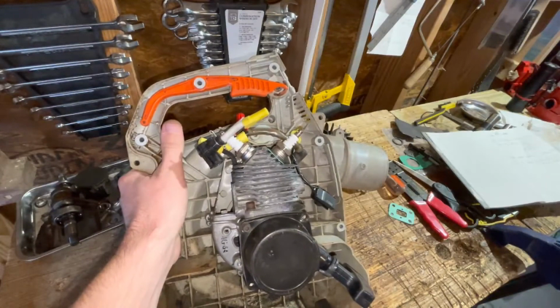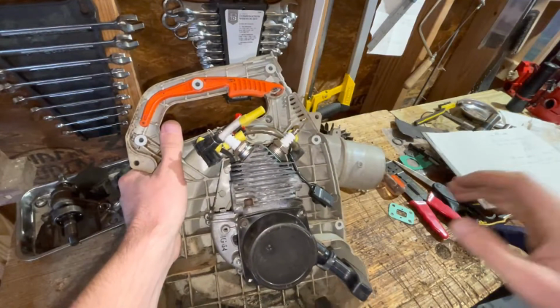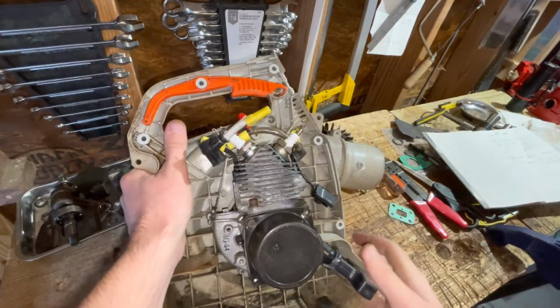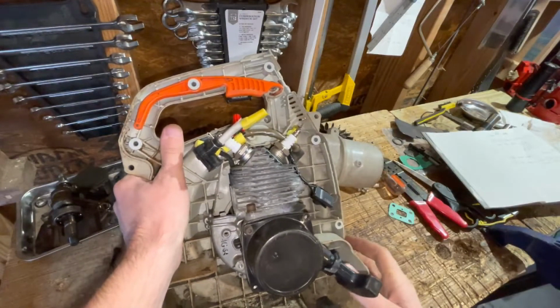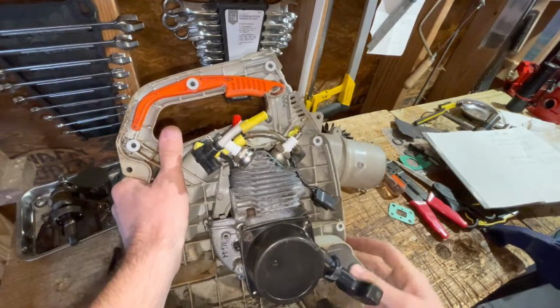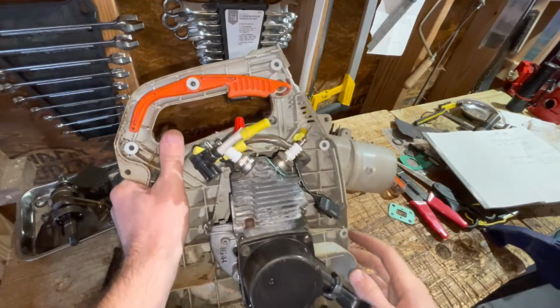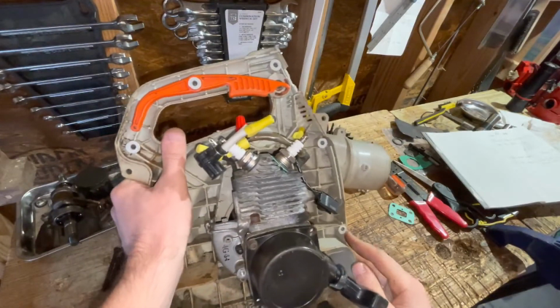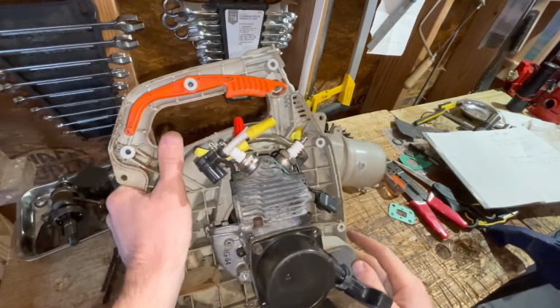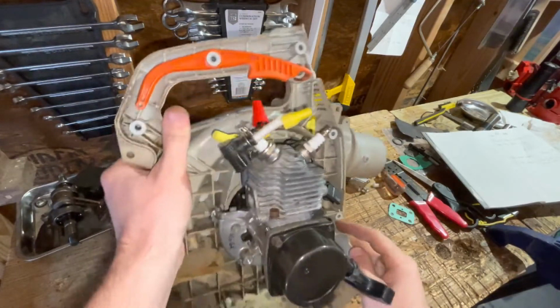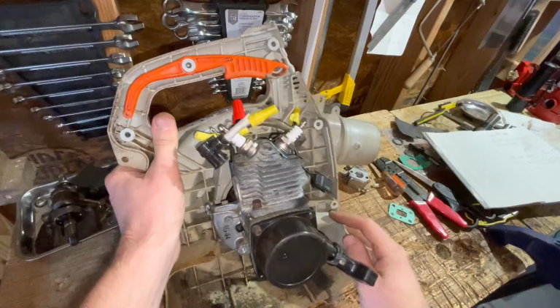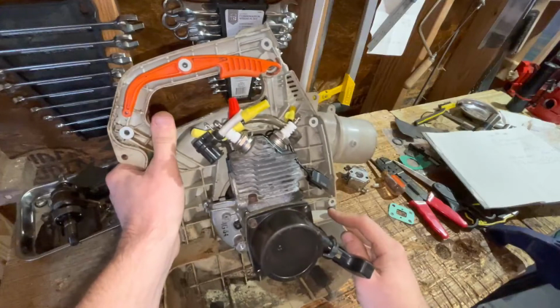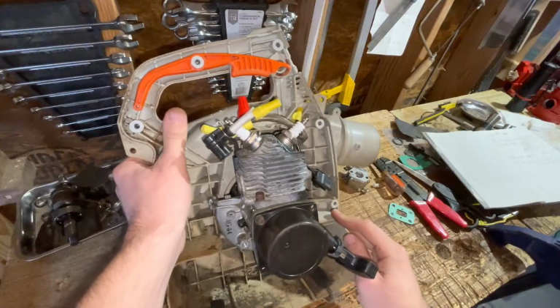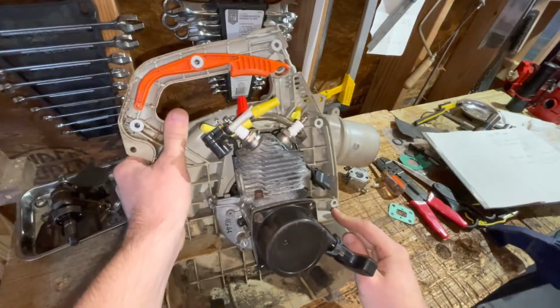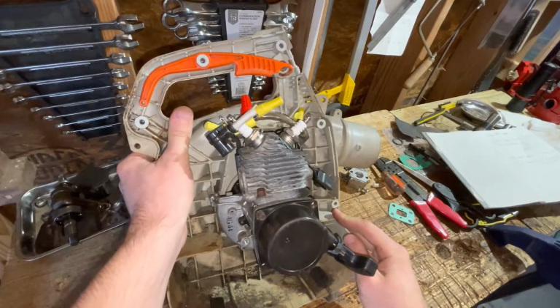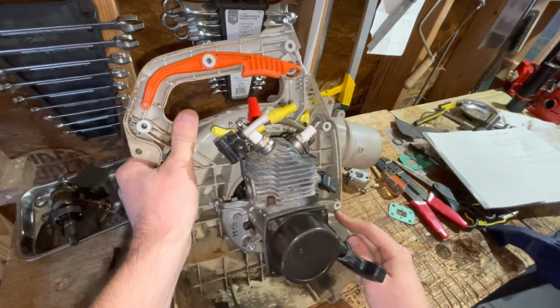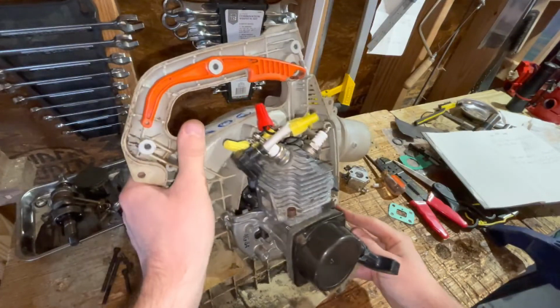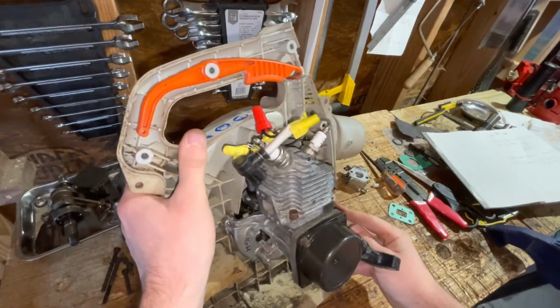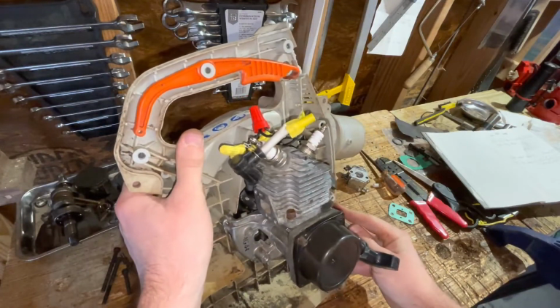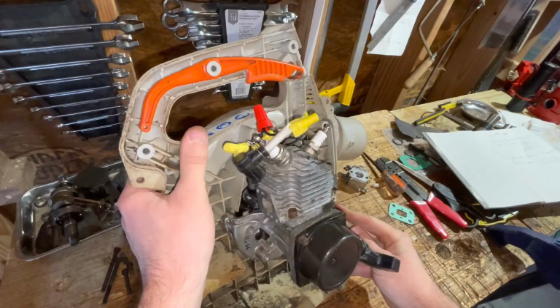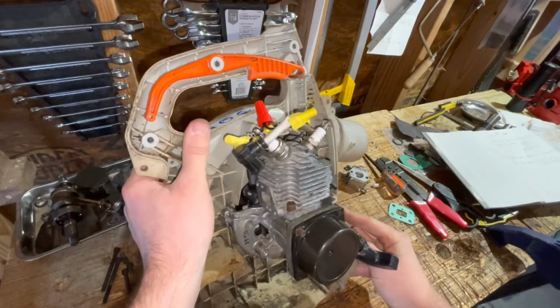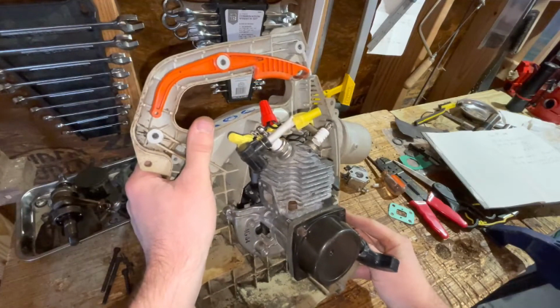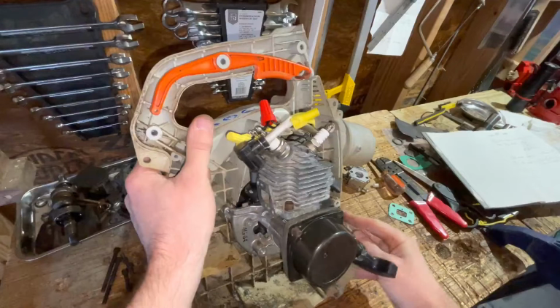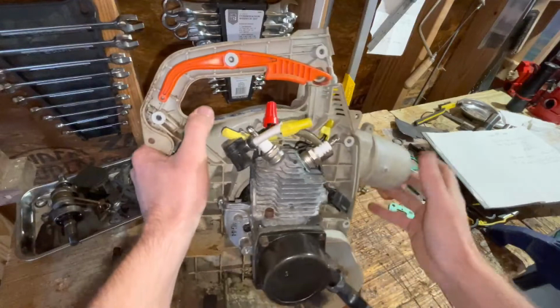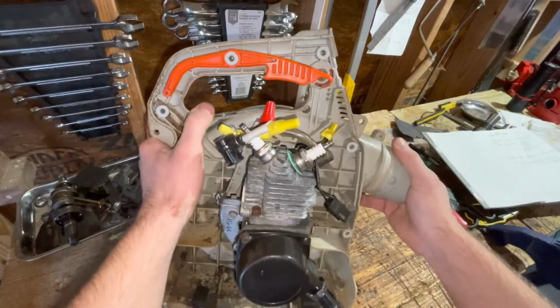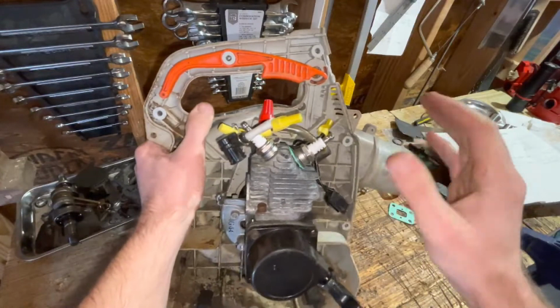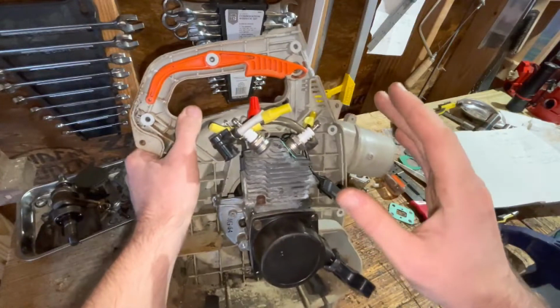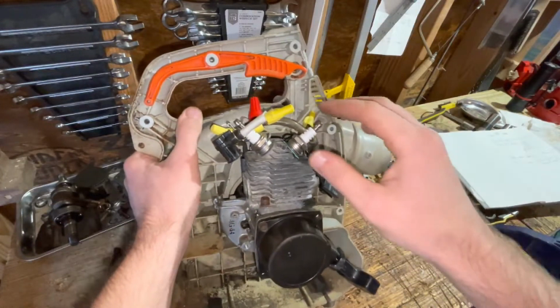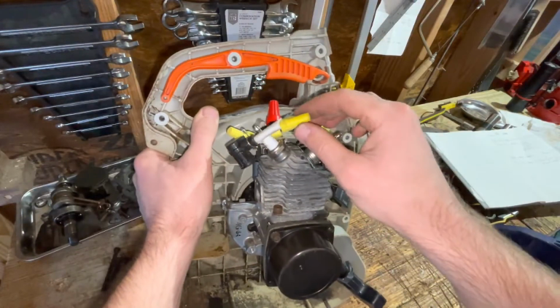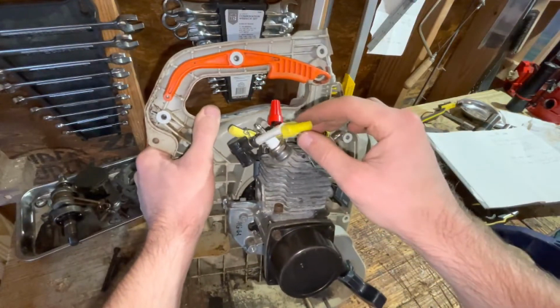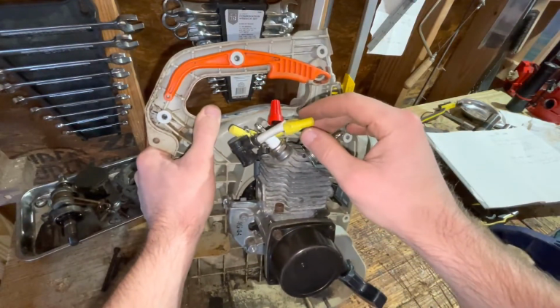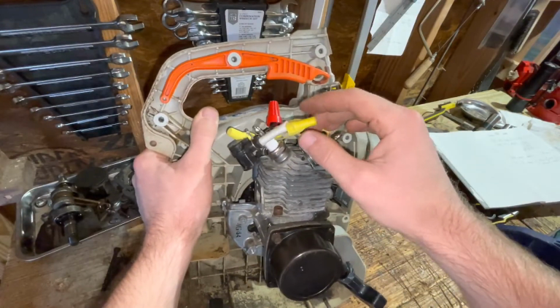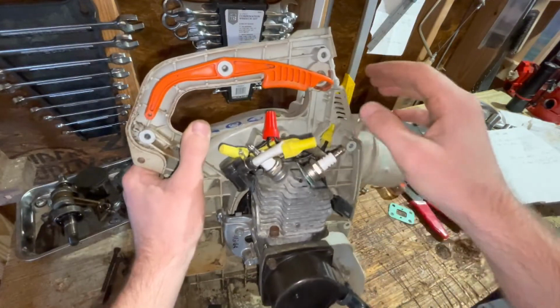Hey, how's it going everybody. If you've been following along with this twin spark two-stroke engine build, you should have seen all the progress up to this point. The last thing I did was I just put...